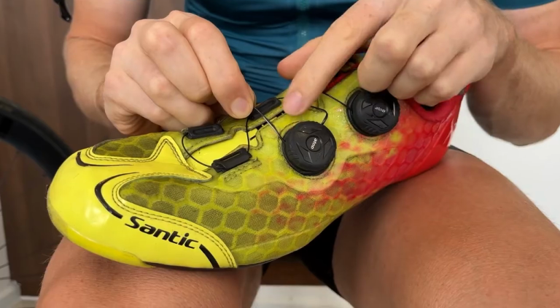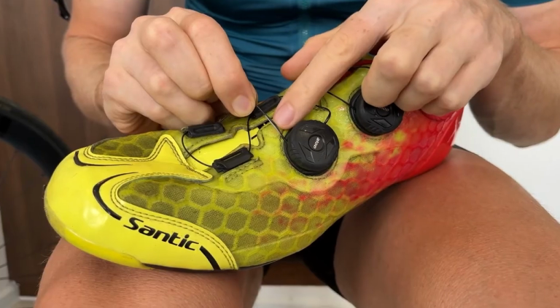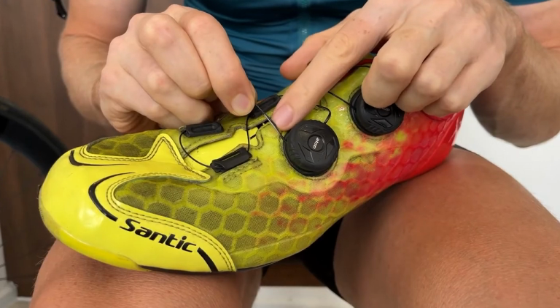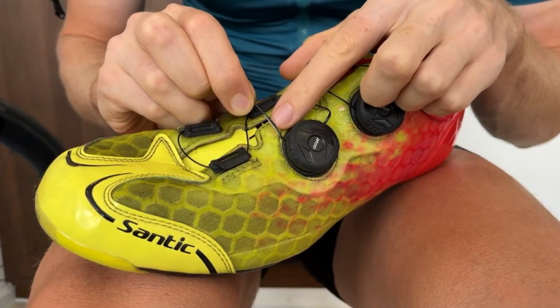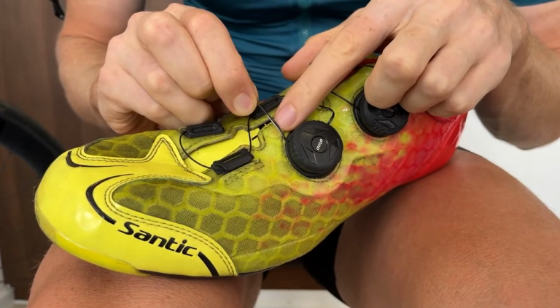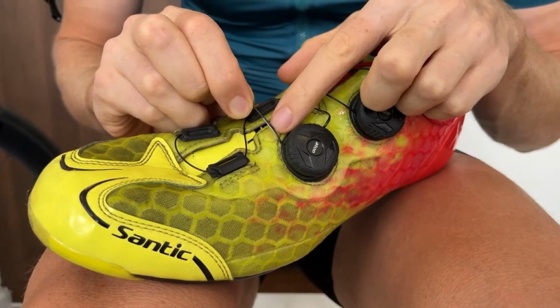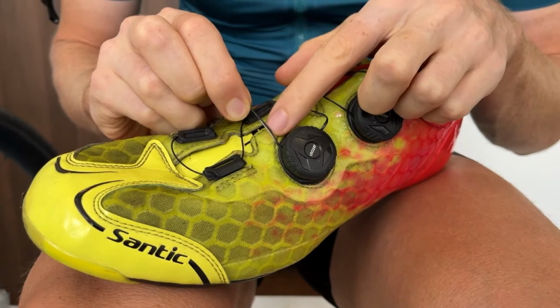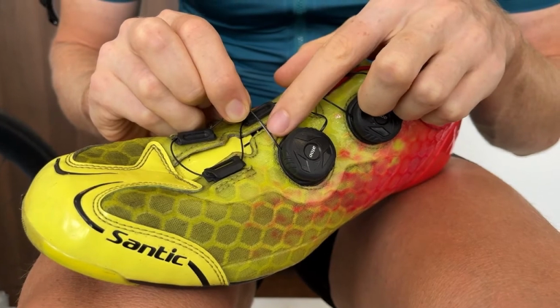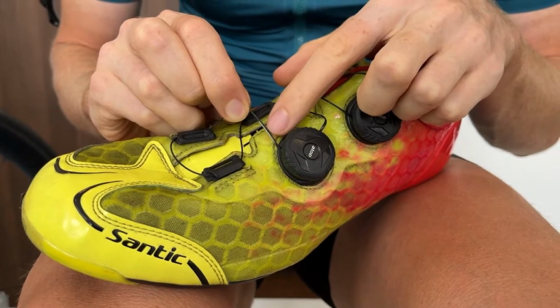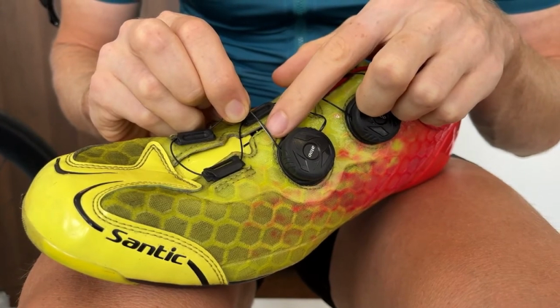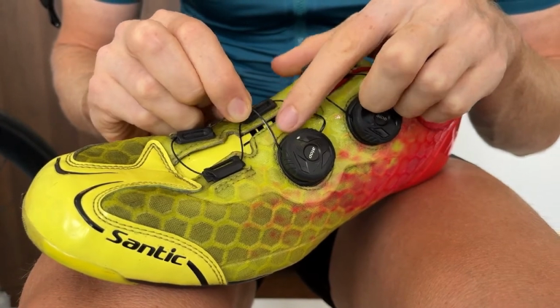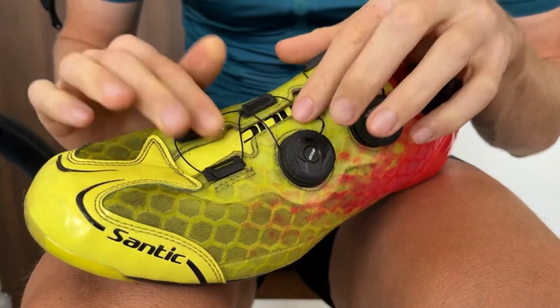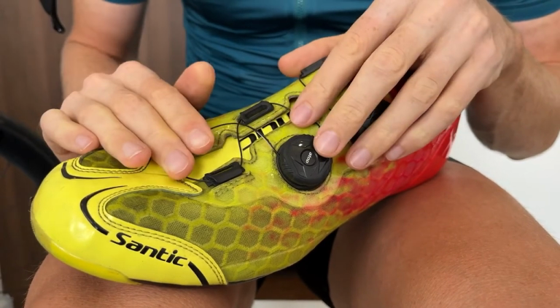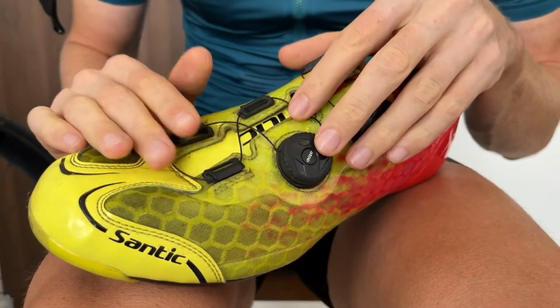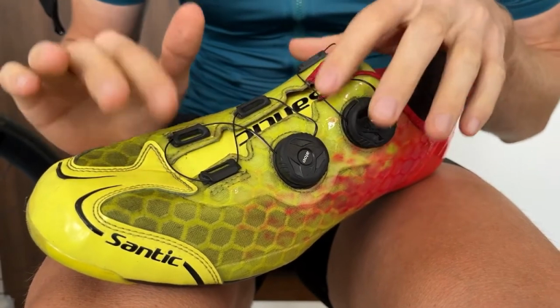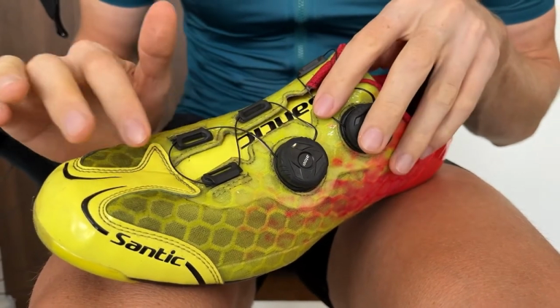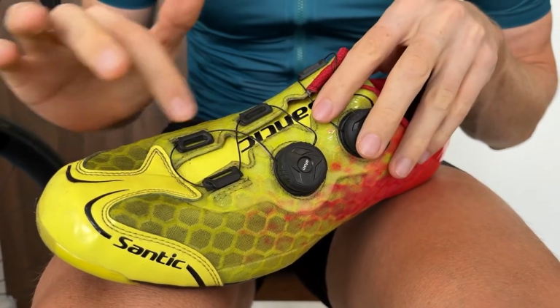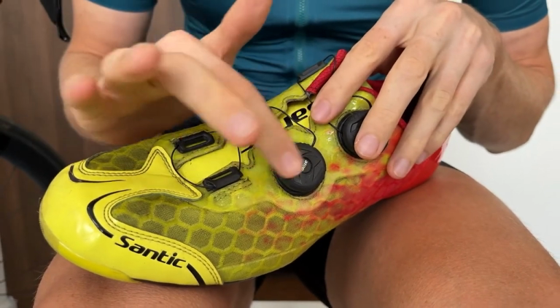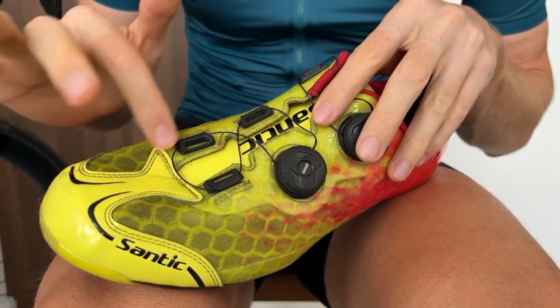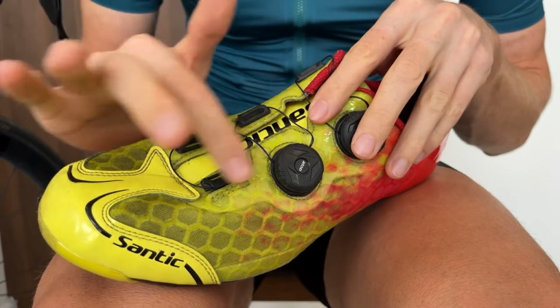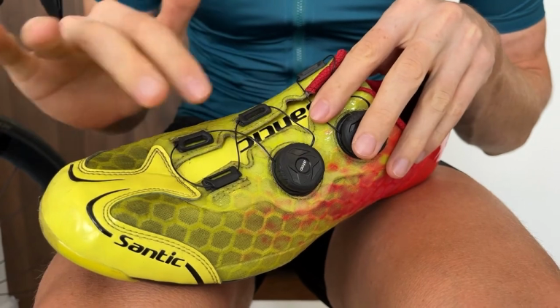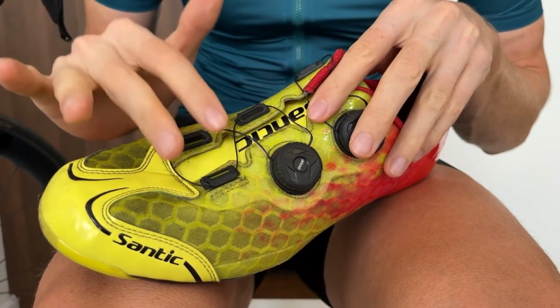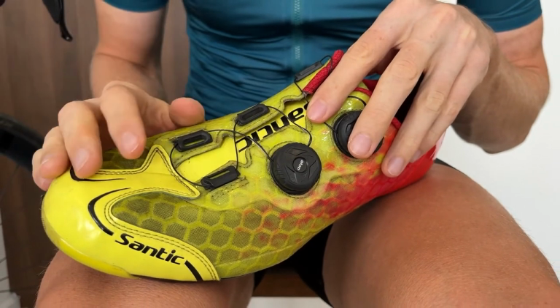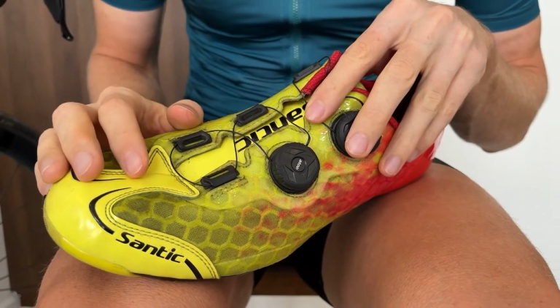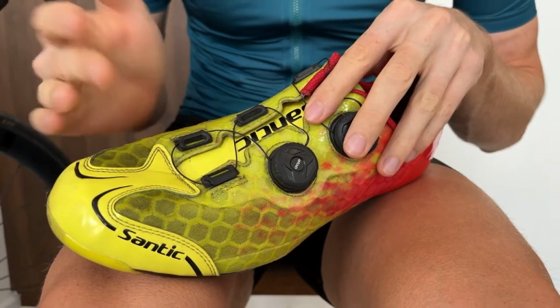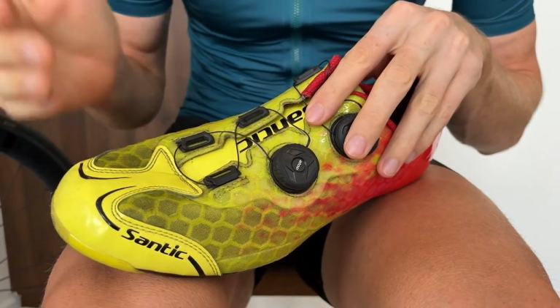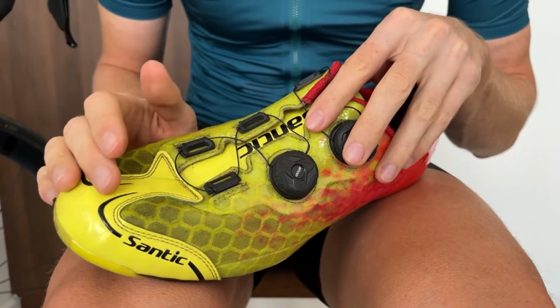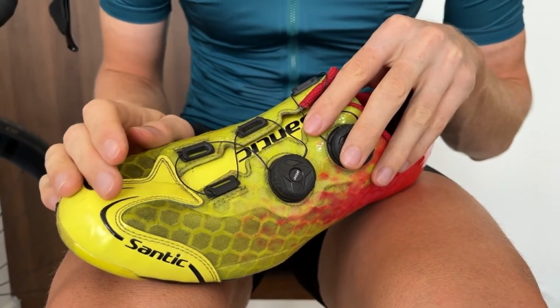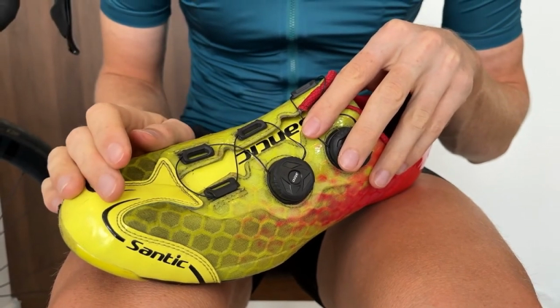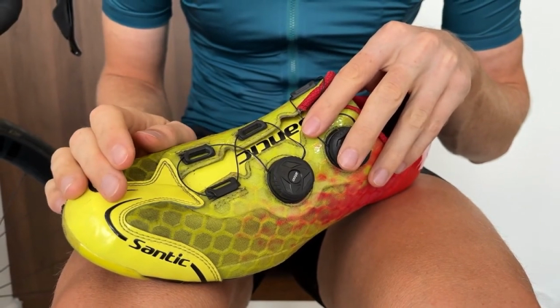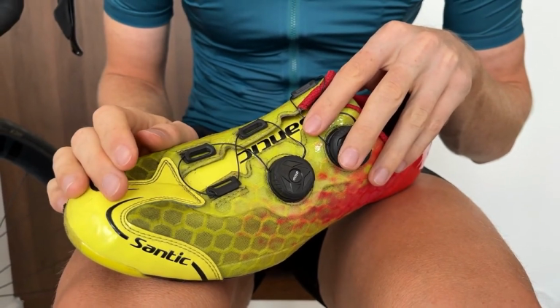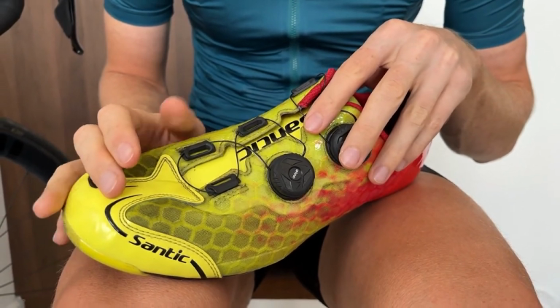You can see the protective wire on this cable is starting to get damaged, so we want to replace it. The first thing we want to do is remember the exact position the cable was originally. Take a picture — that'll help you remember what your setup was.